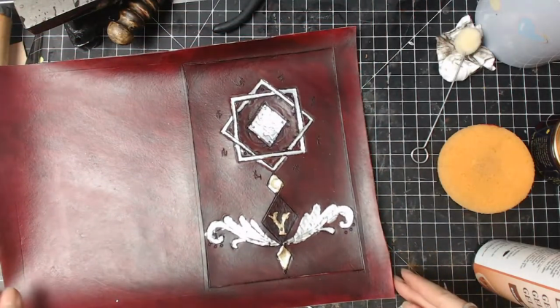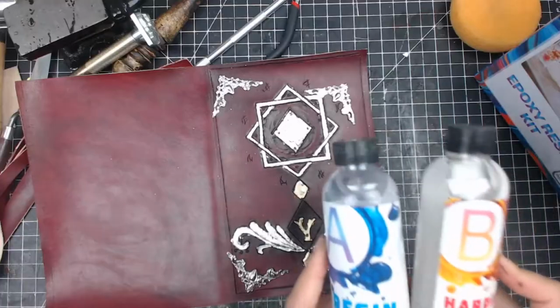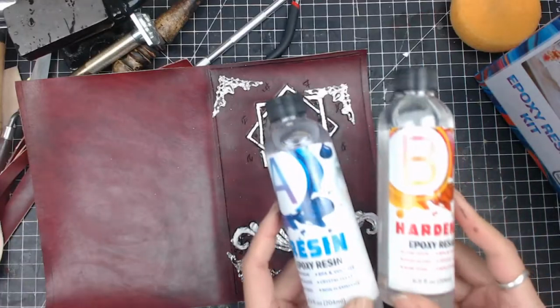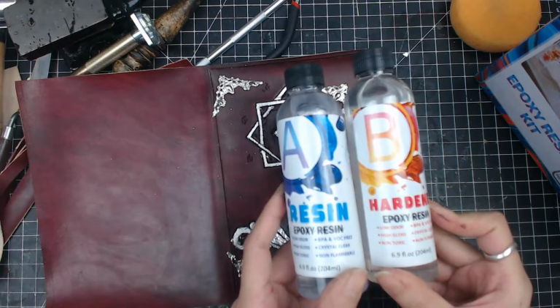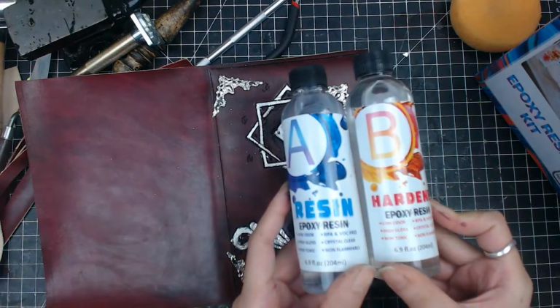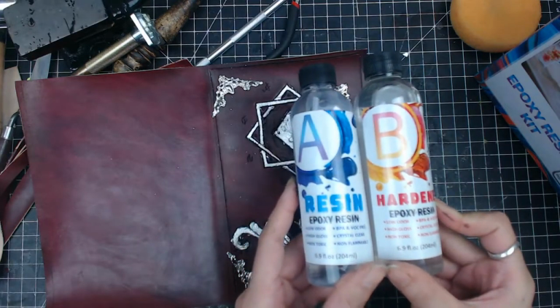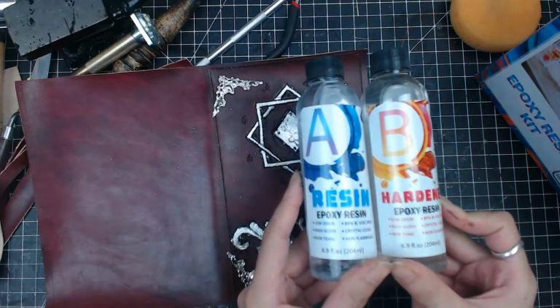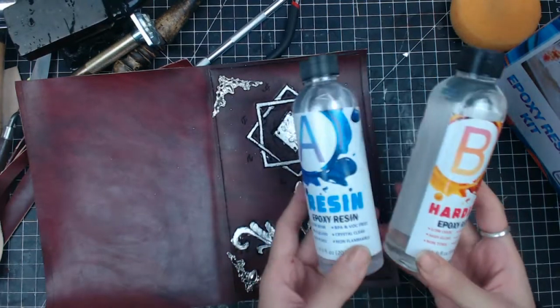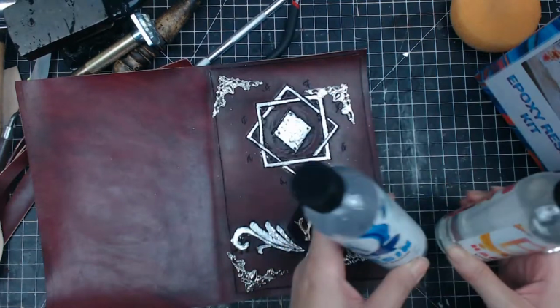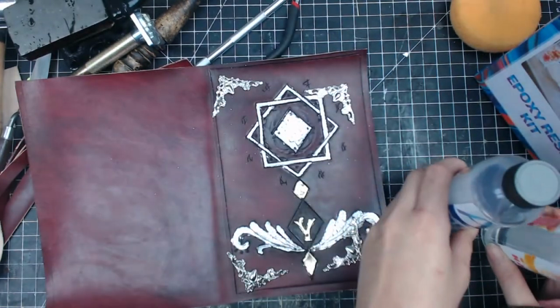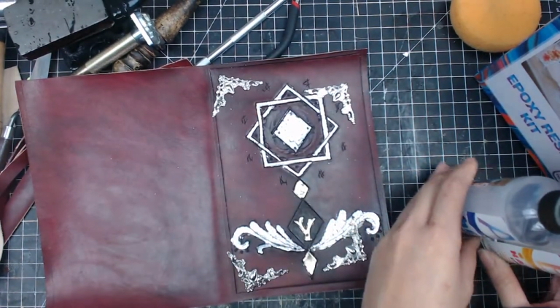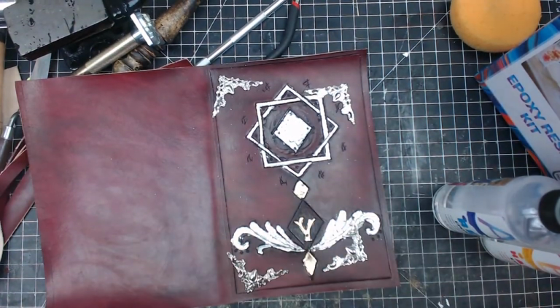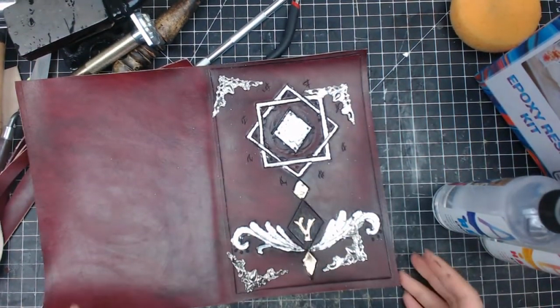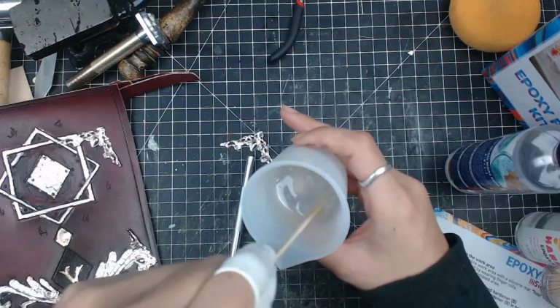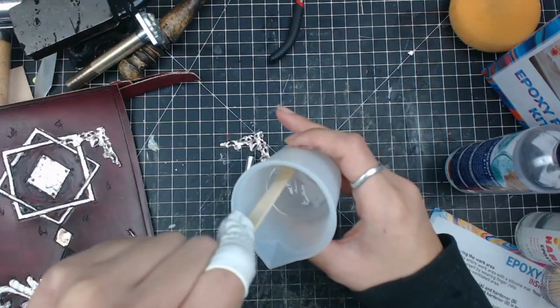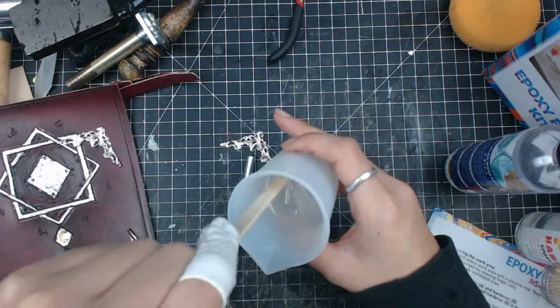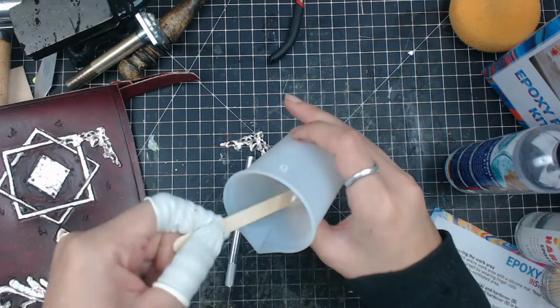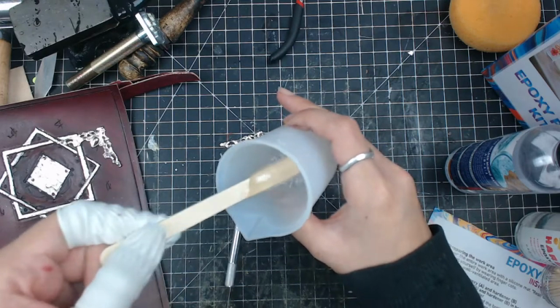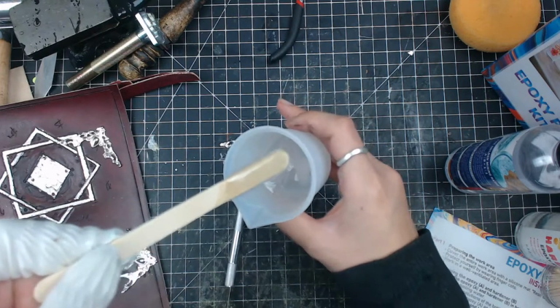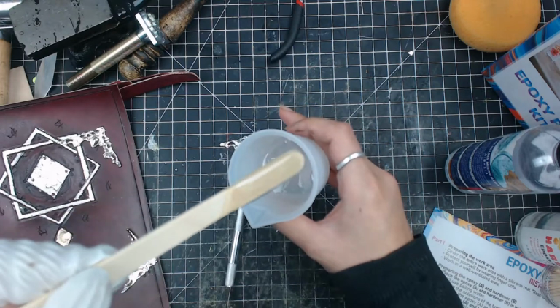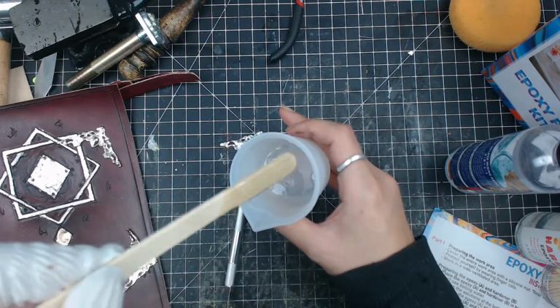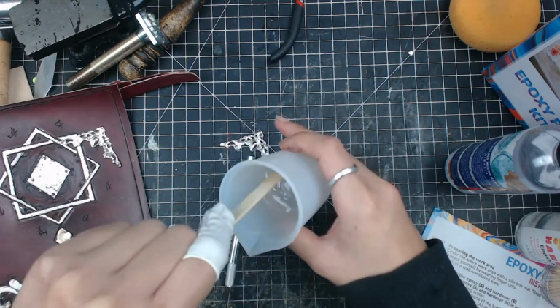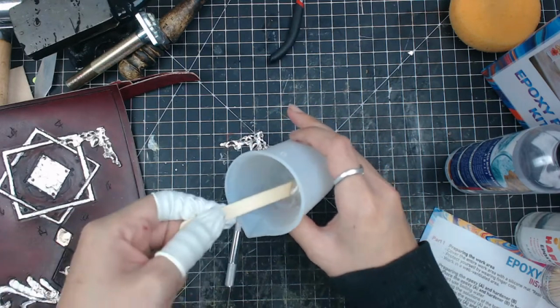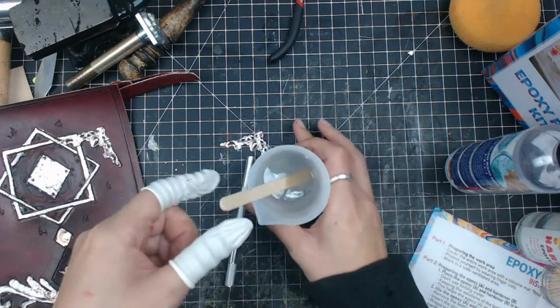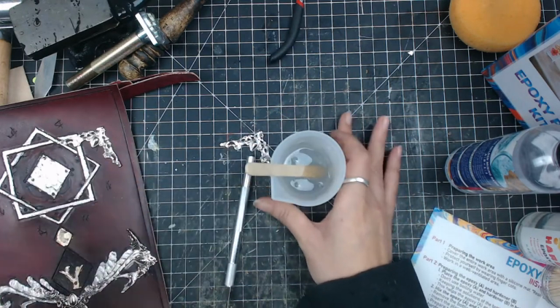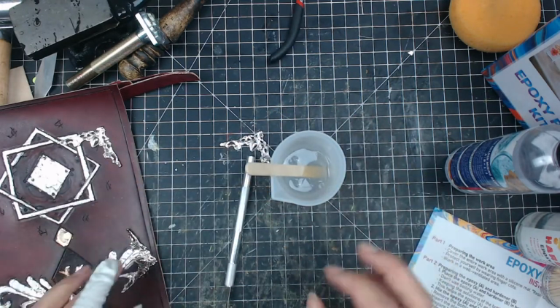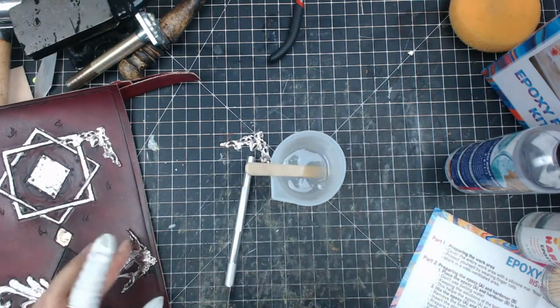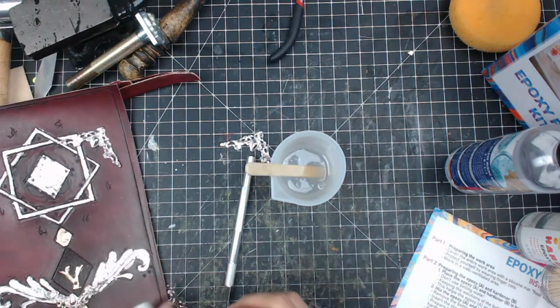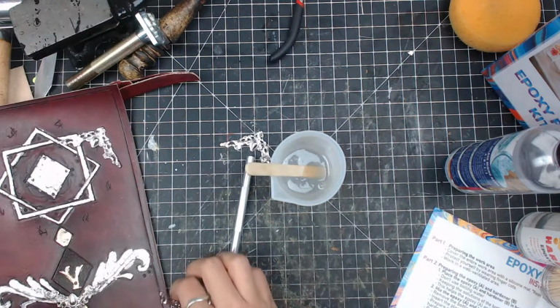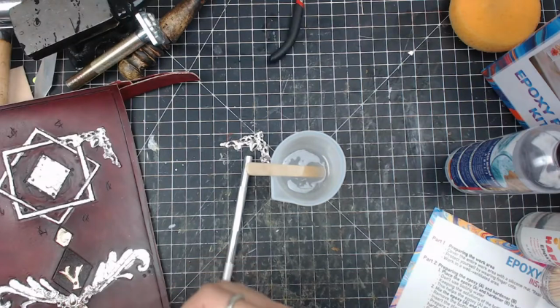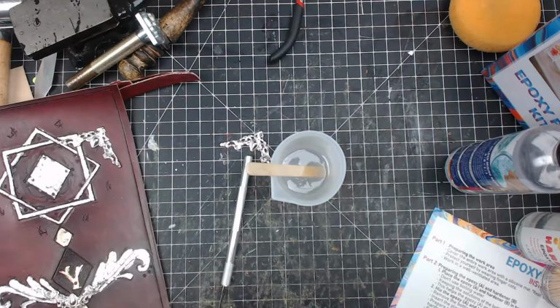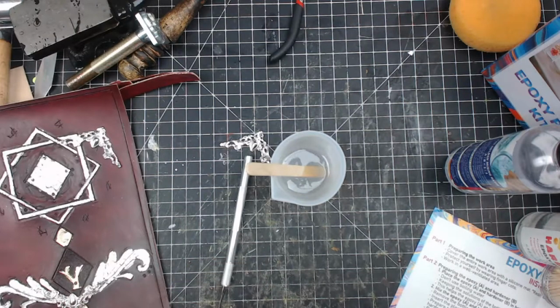Next I want to attach corner pieces onto the cover. I use some resin to glue those parts down and leave that to dry overnight.